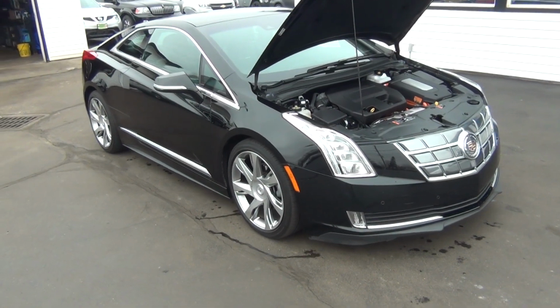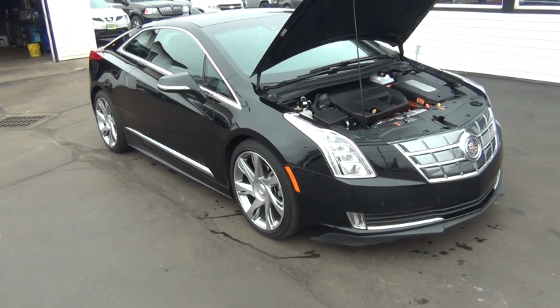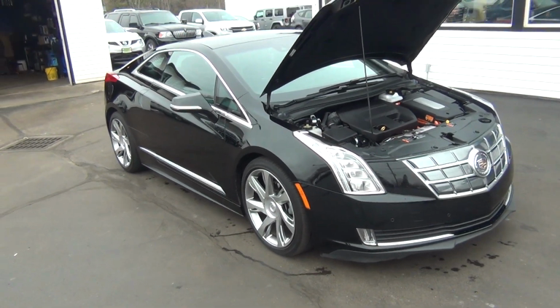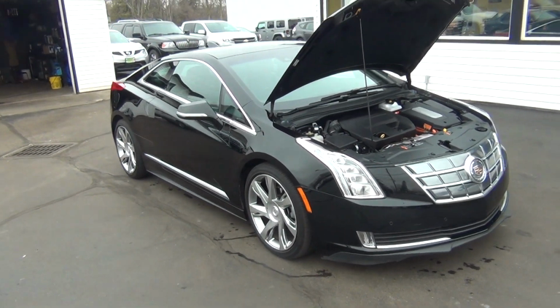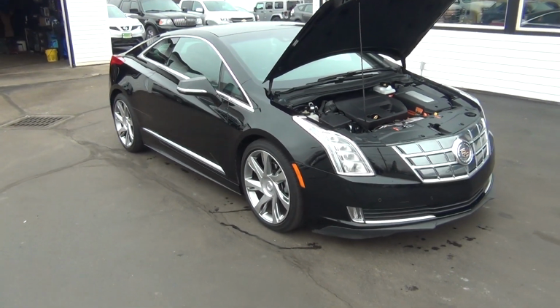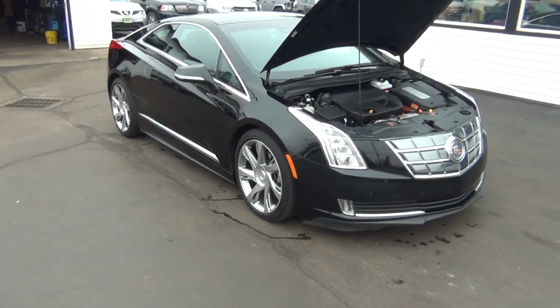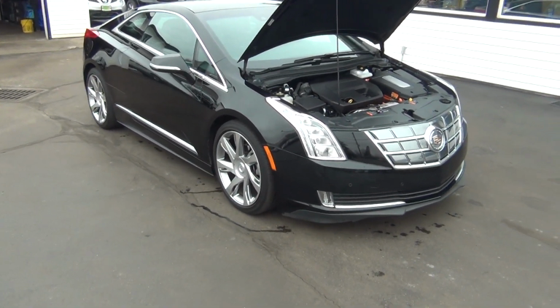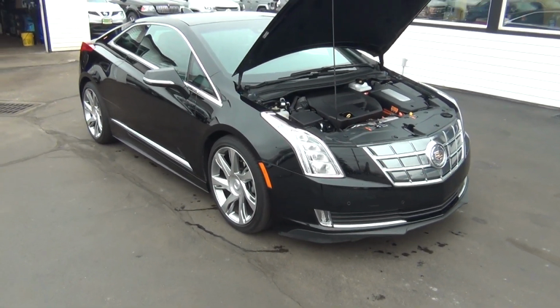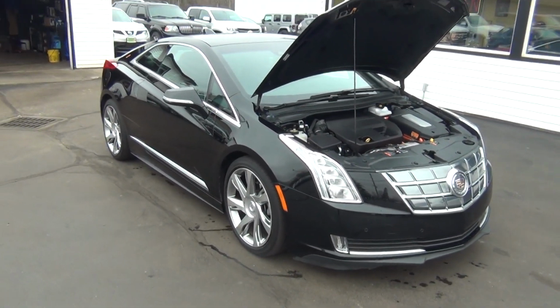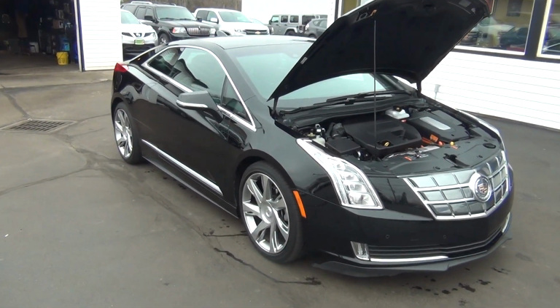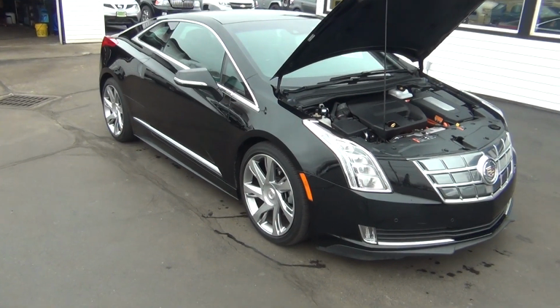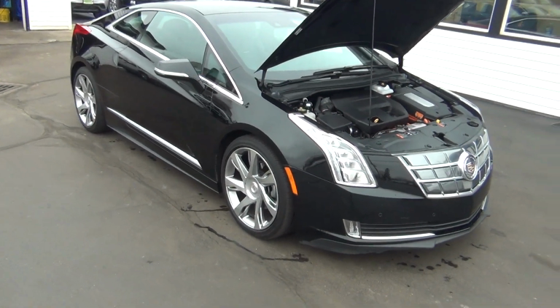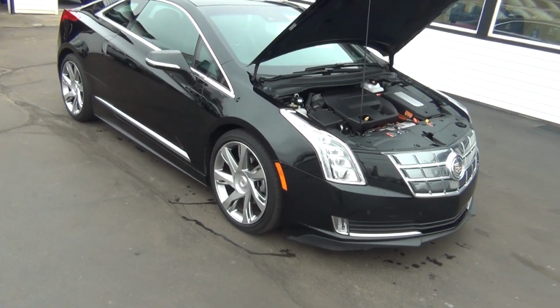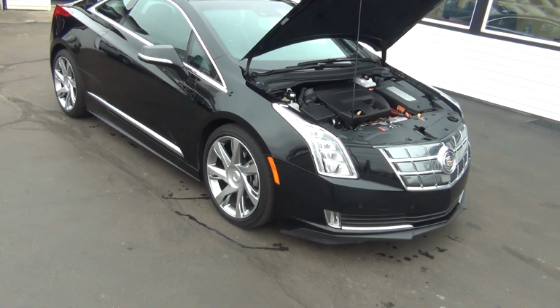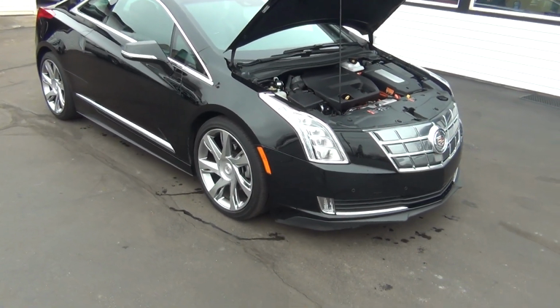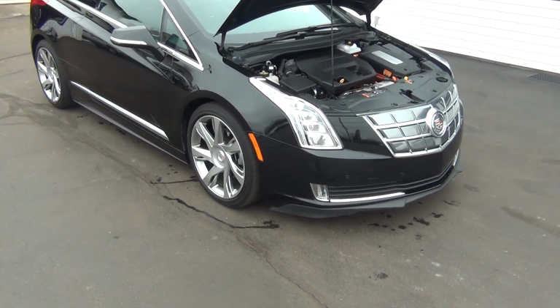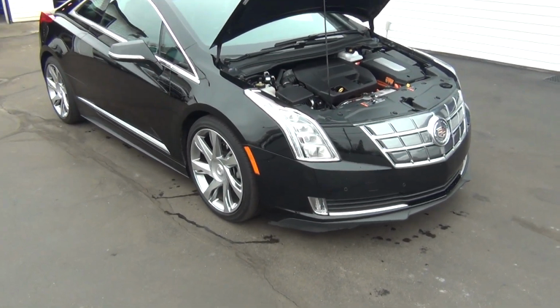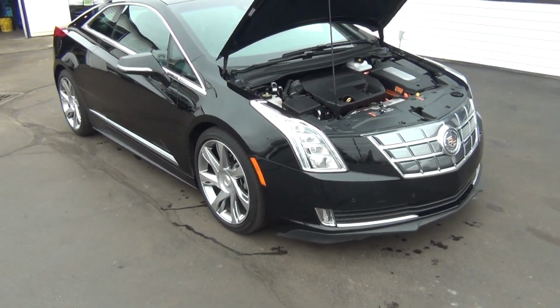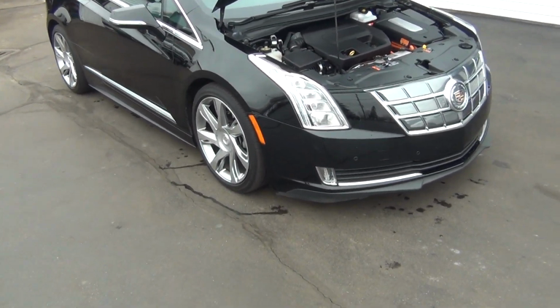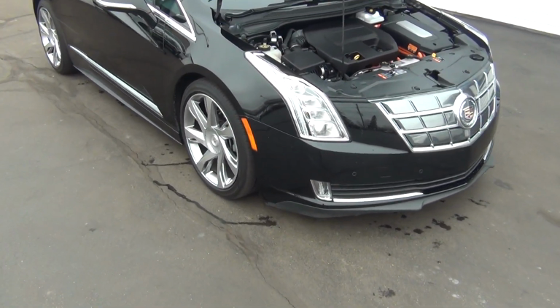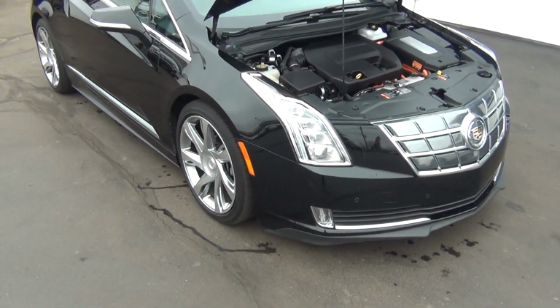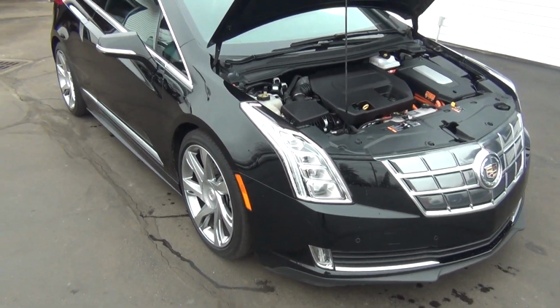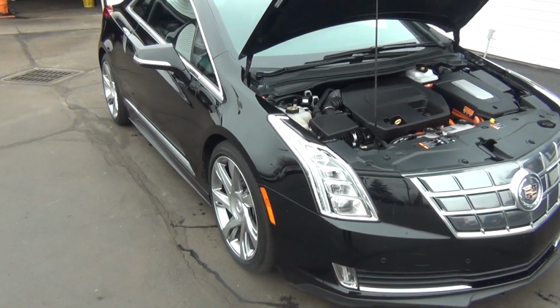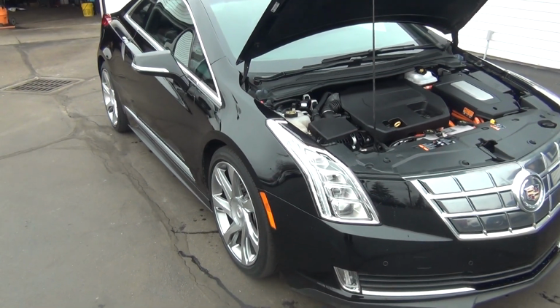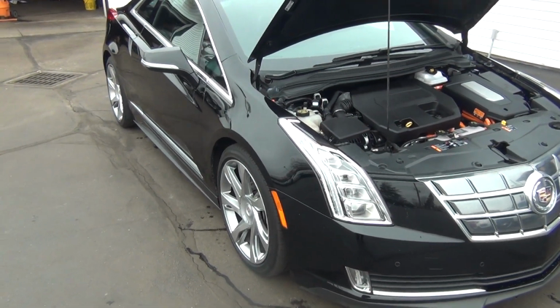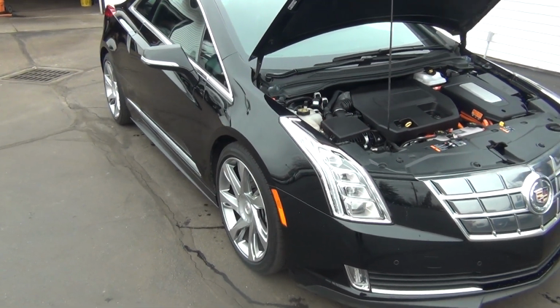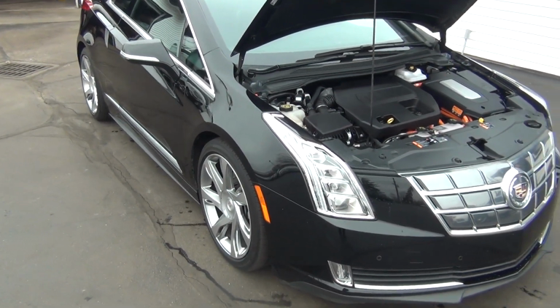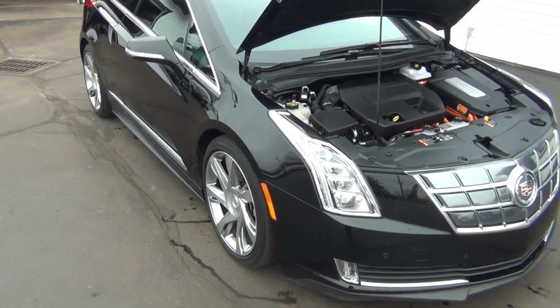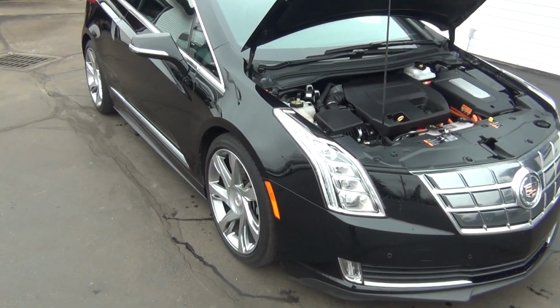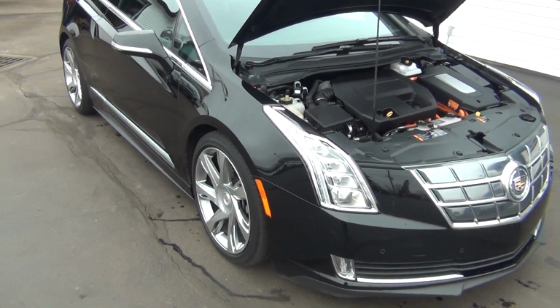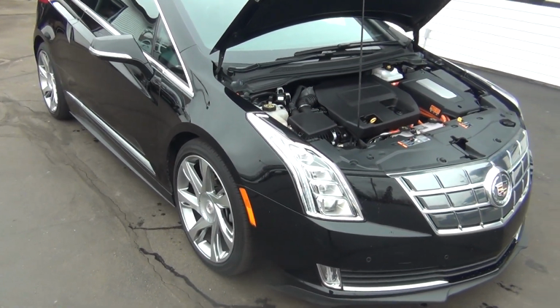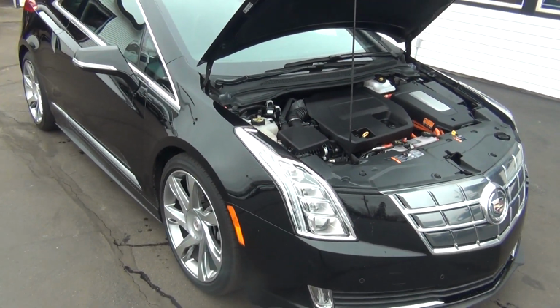Hello and welcome to Midtown Auto Center. My name is Paul, and today I'd like to thank you for taking a look at our 2014 Cadillac ELR. It's a luxury hybrid vehicle, so it gets excellent gas mileage.